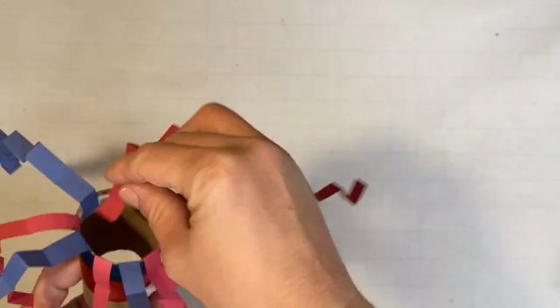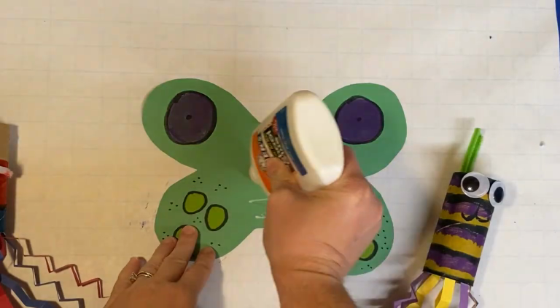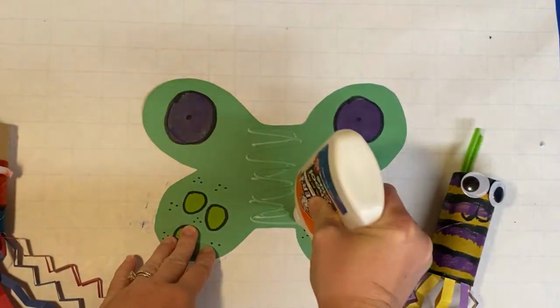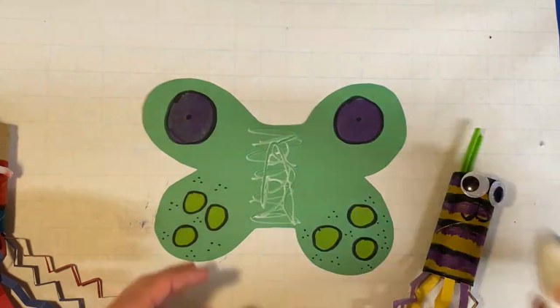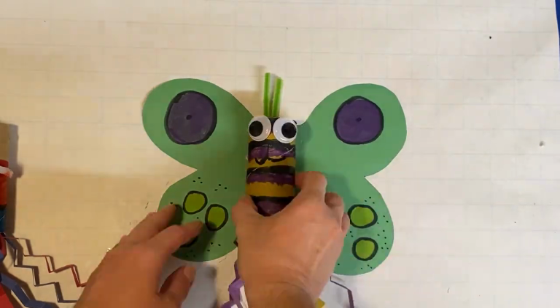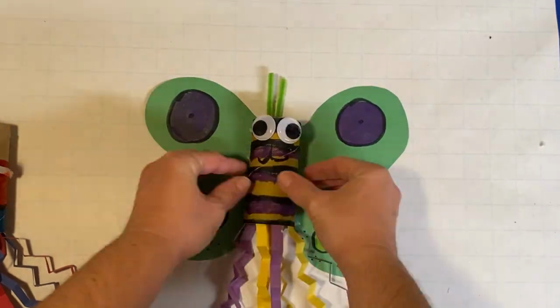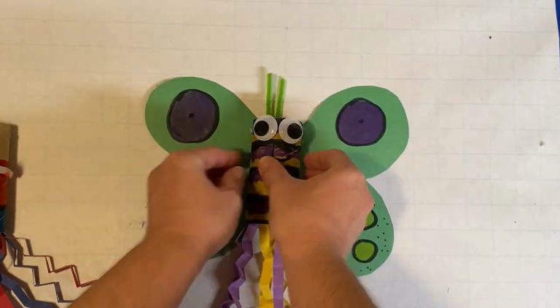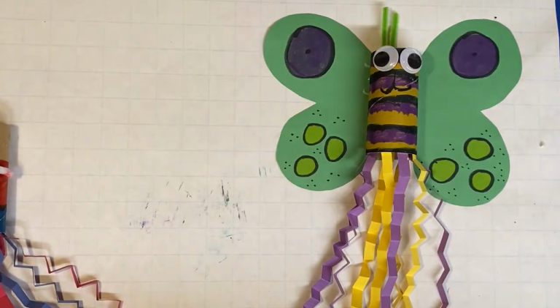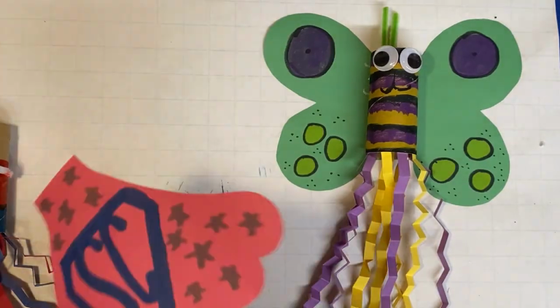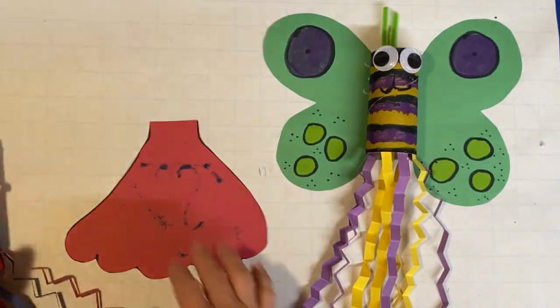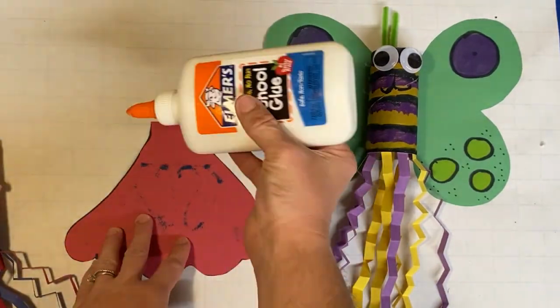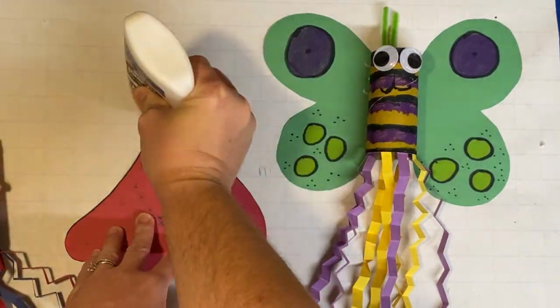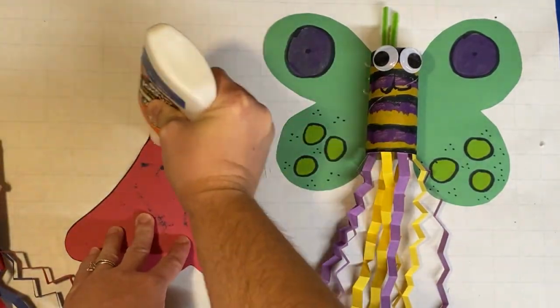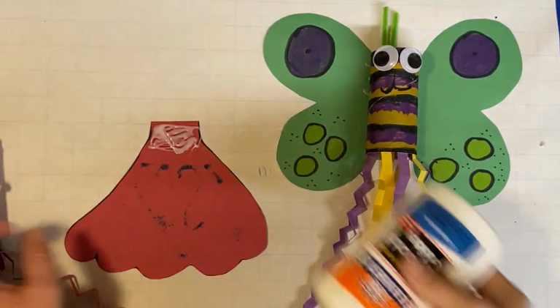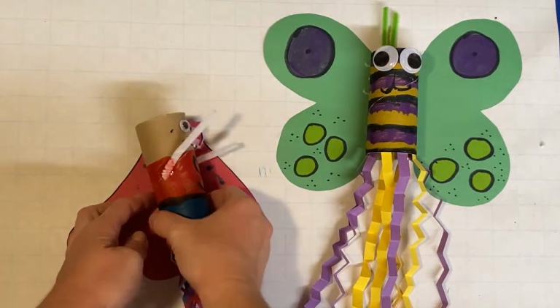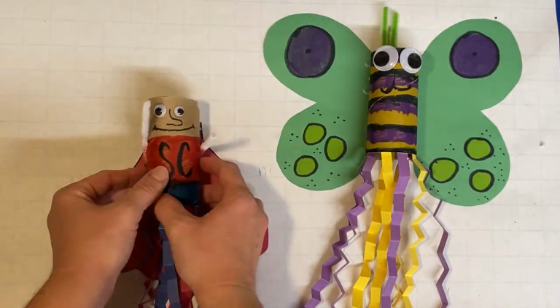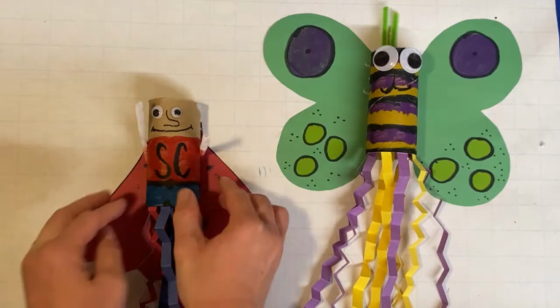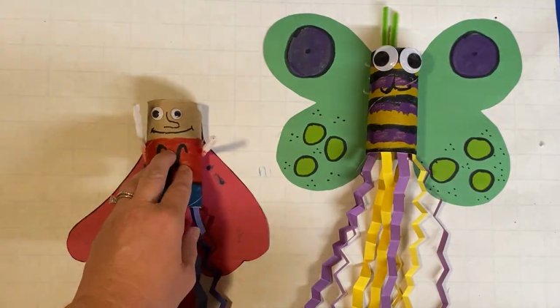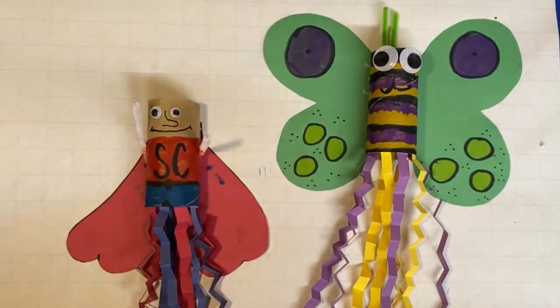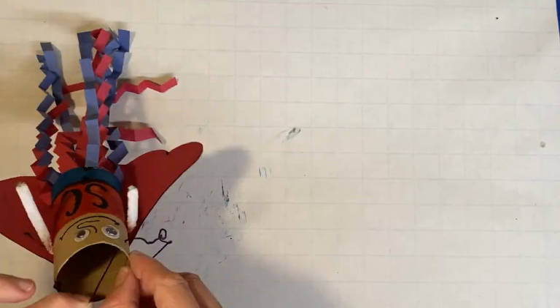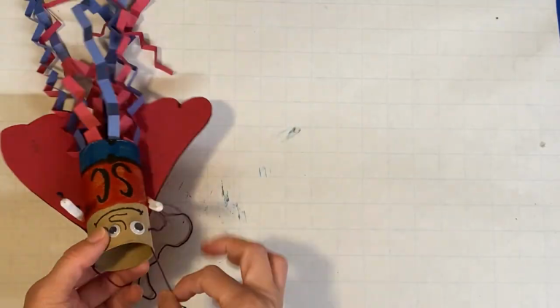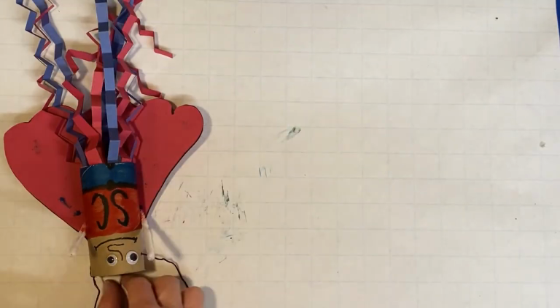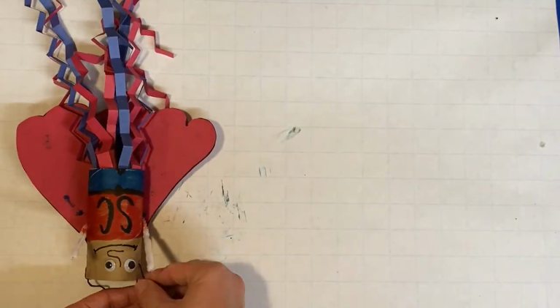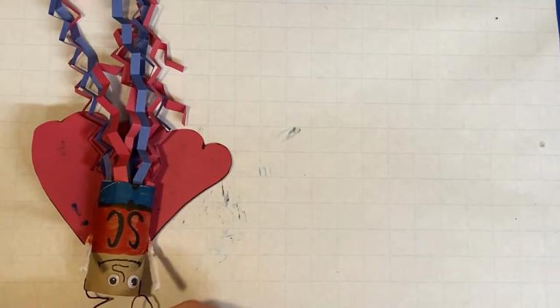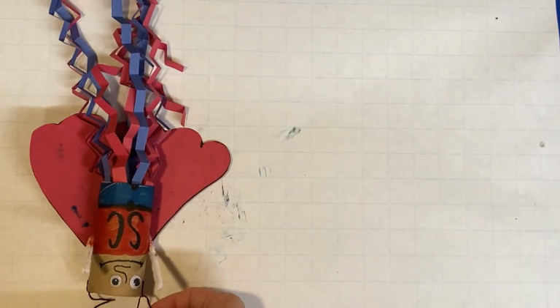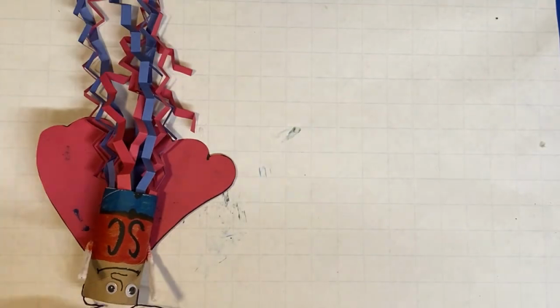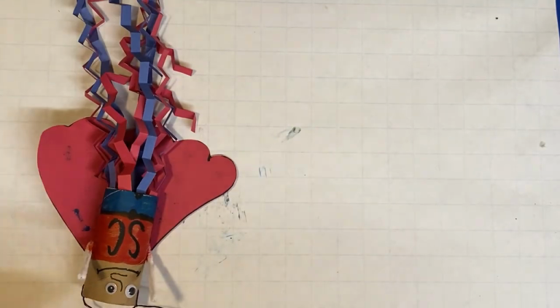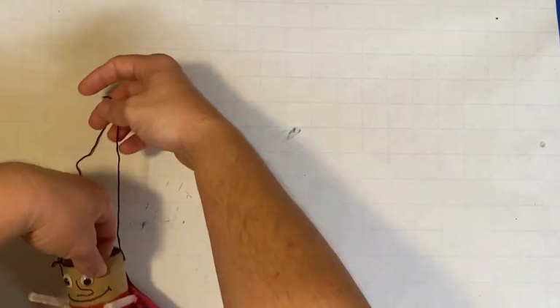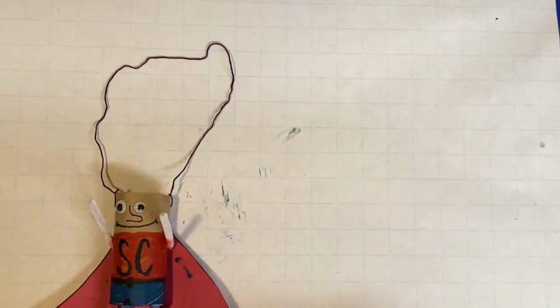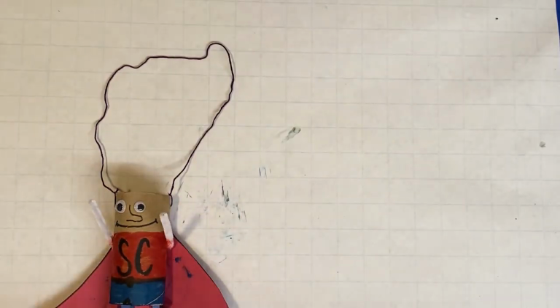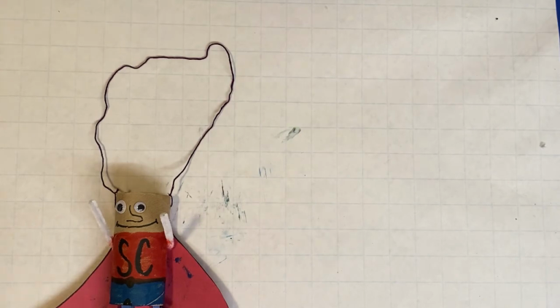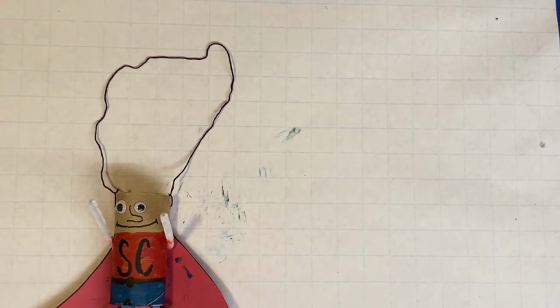Now, carefully glue your decorated roll onto your decorated construction paper. Have an adult help cut two holes on opposite sides of your roll and tie a piece of string for hanging.